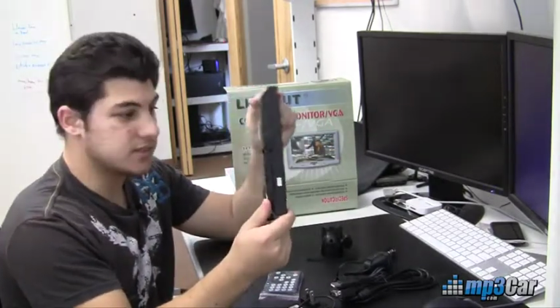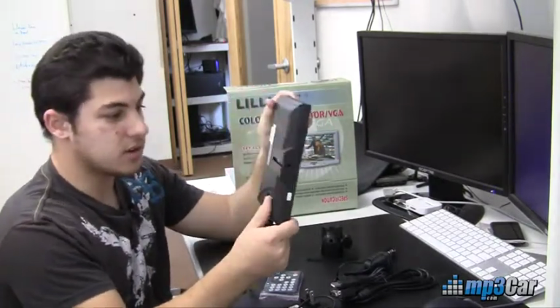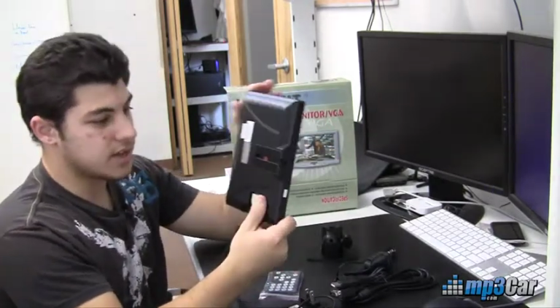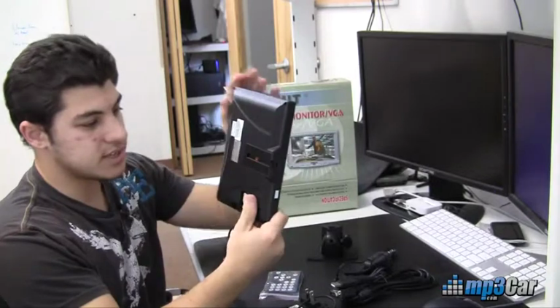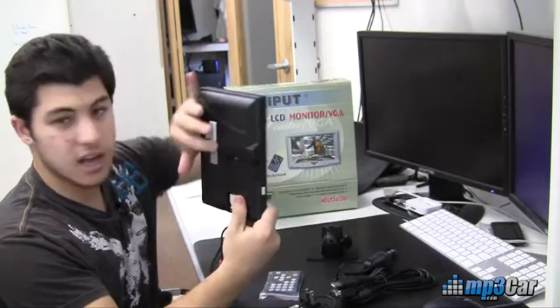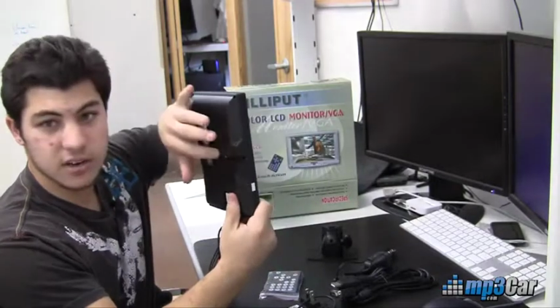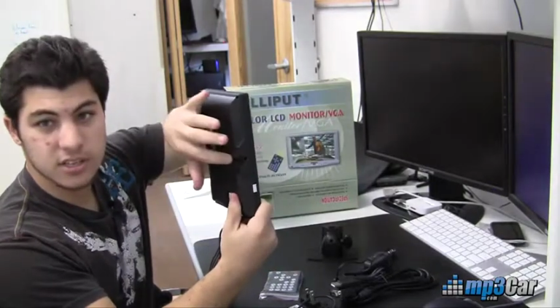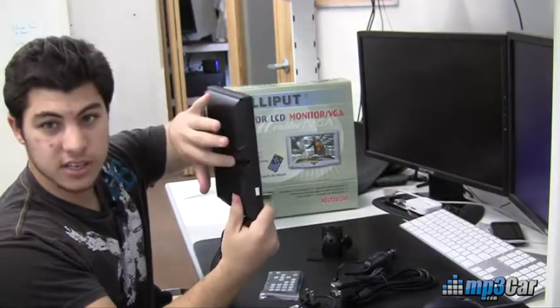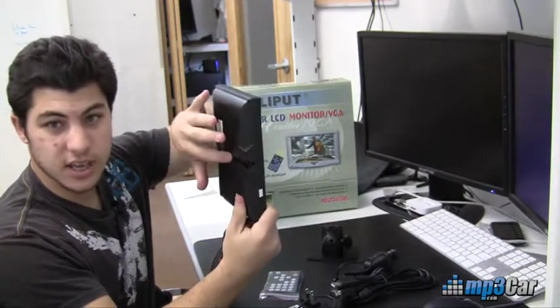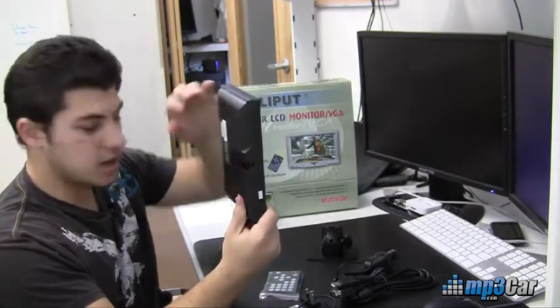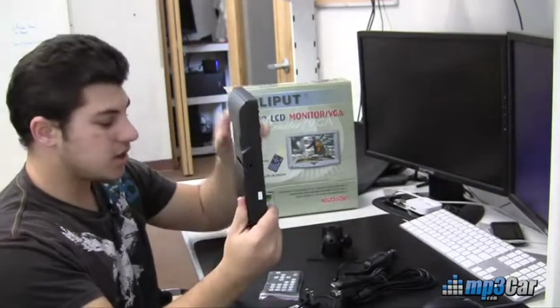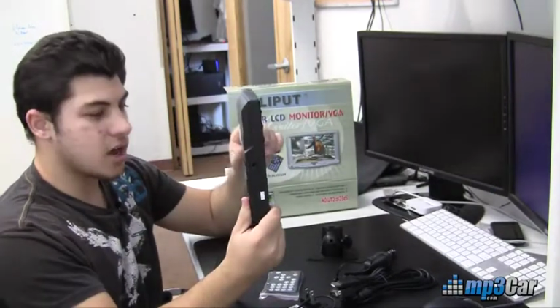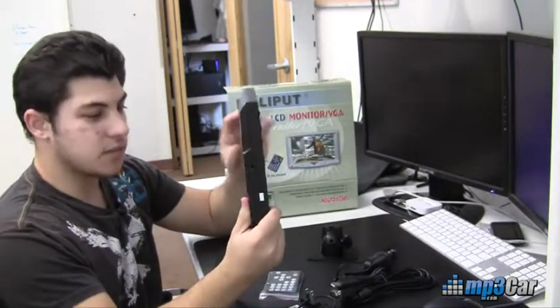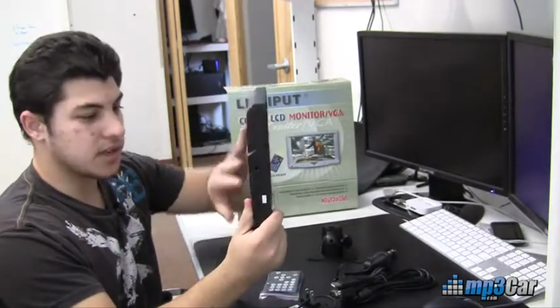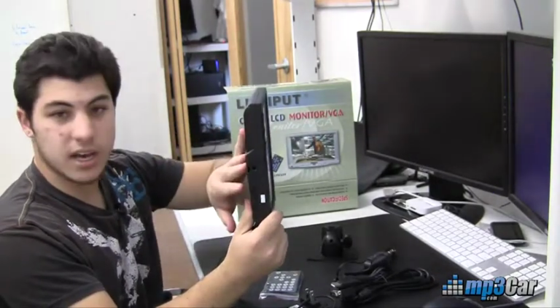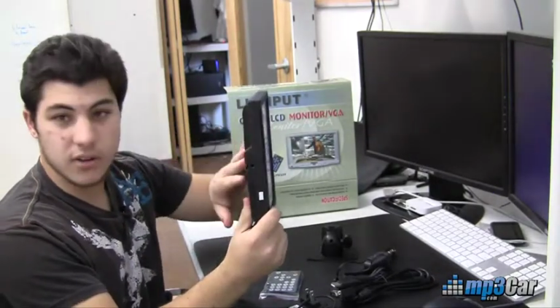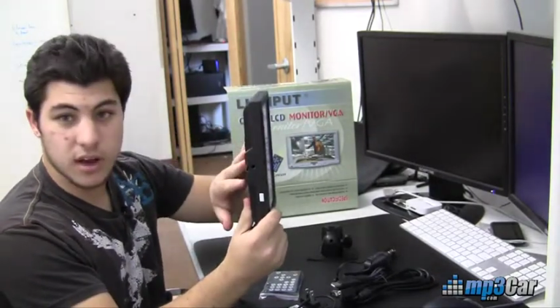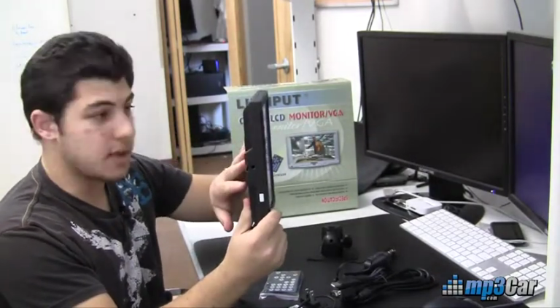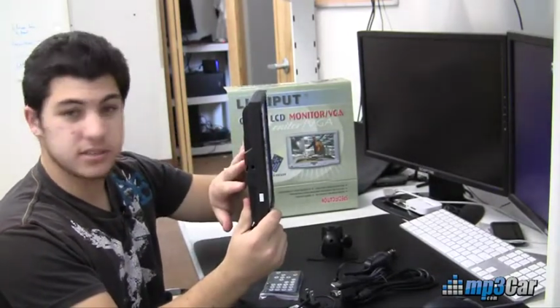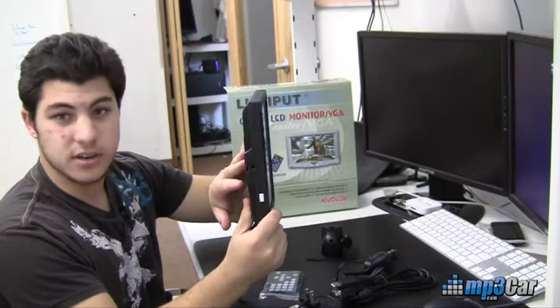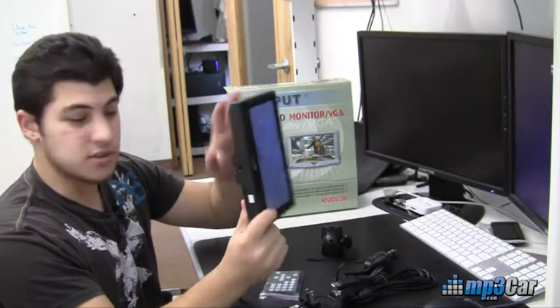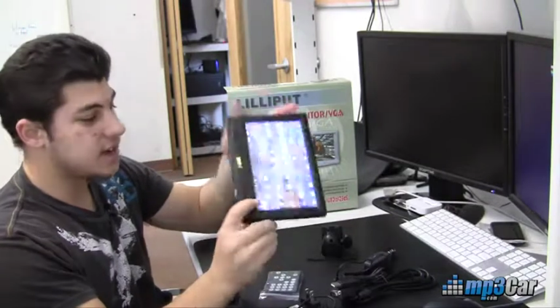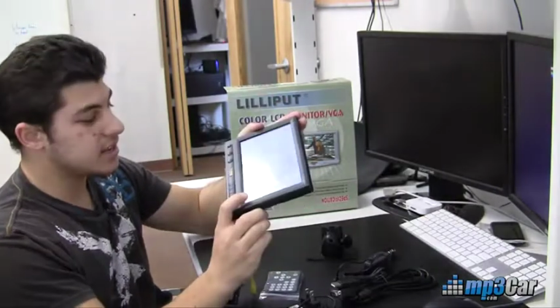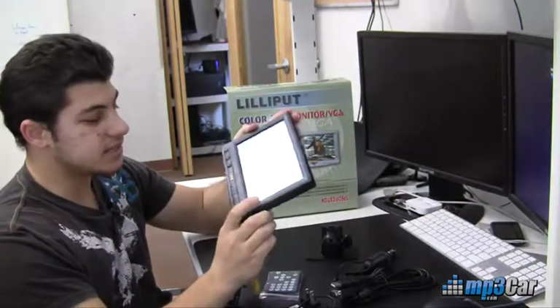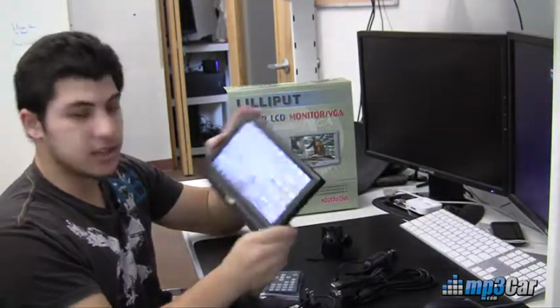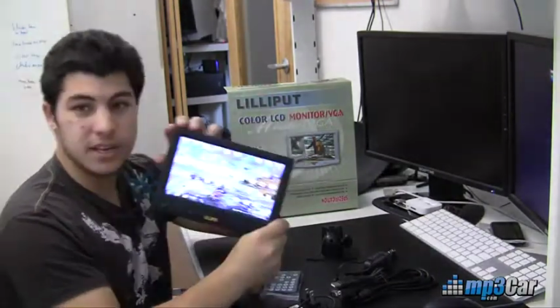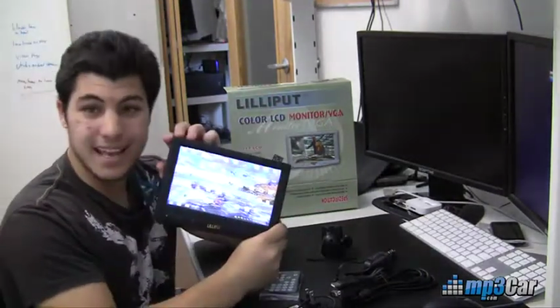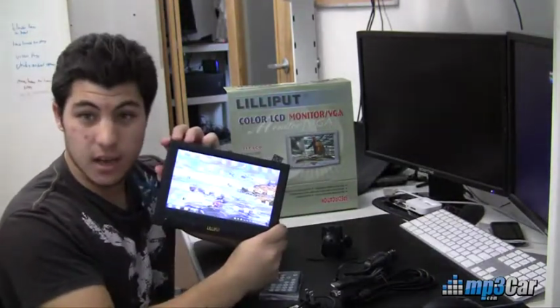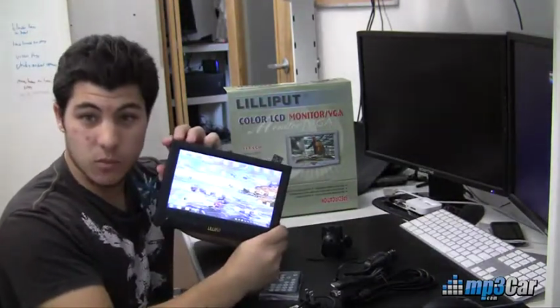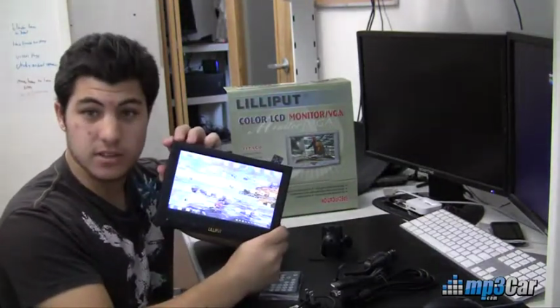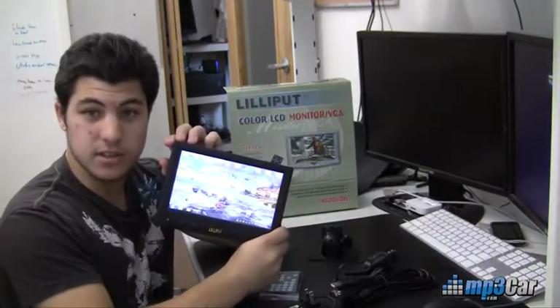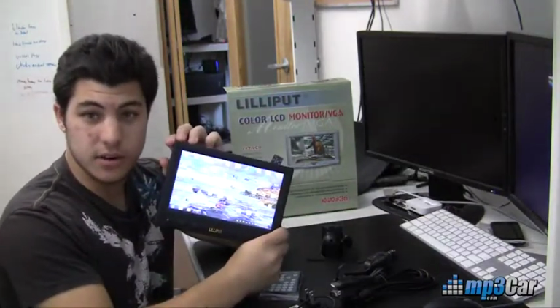This device also has a slot here, just like the 809, for plugging in any kind of other mounts, etc. So that is the Lilliput 889 widescreen touch monitor.